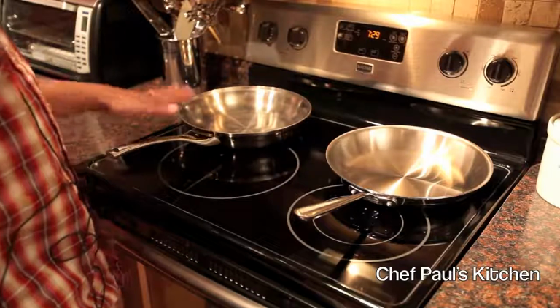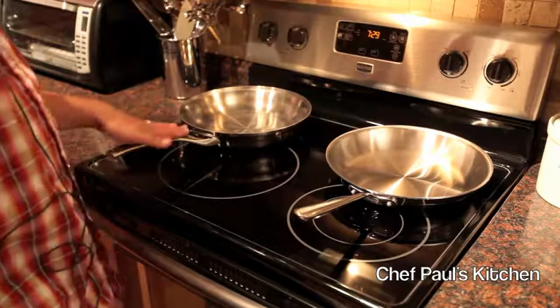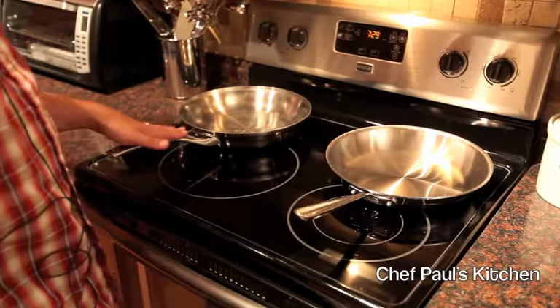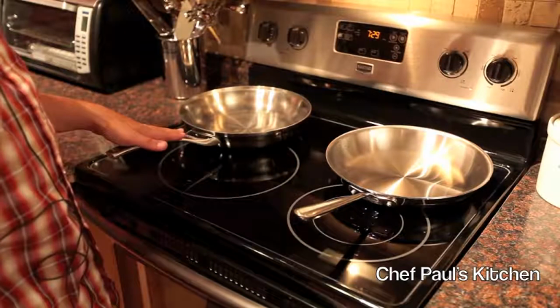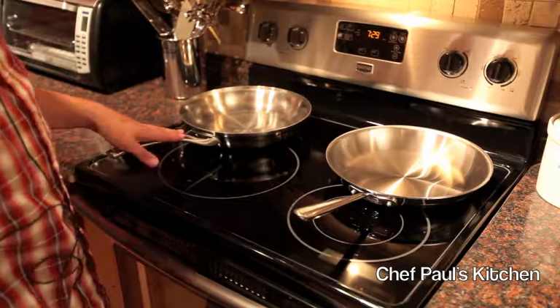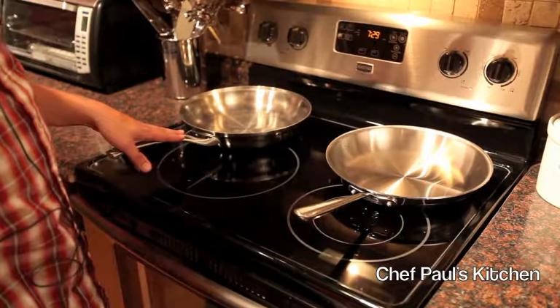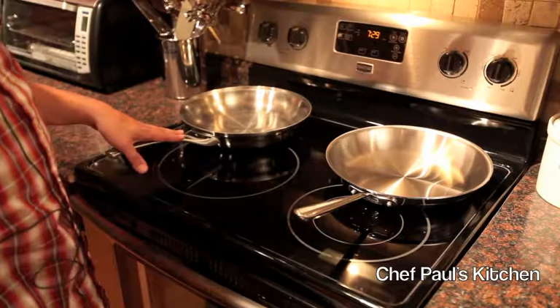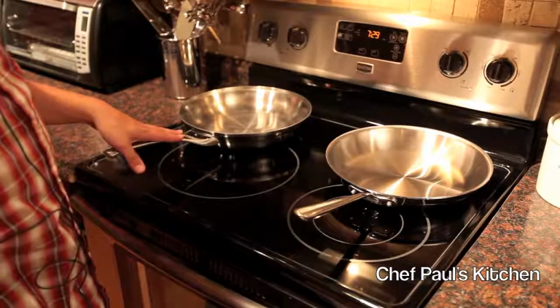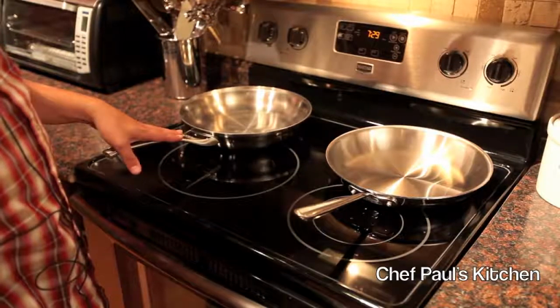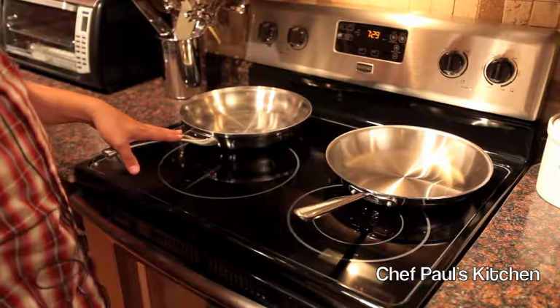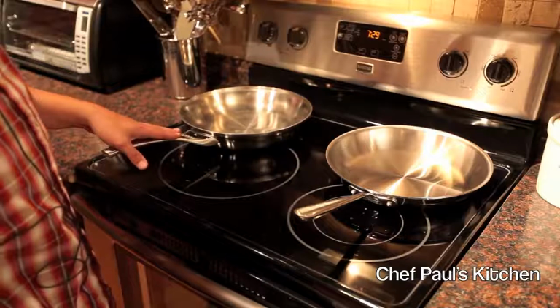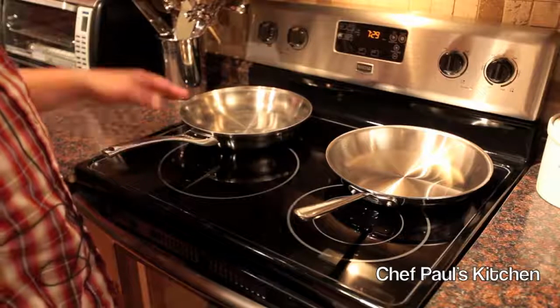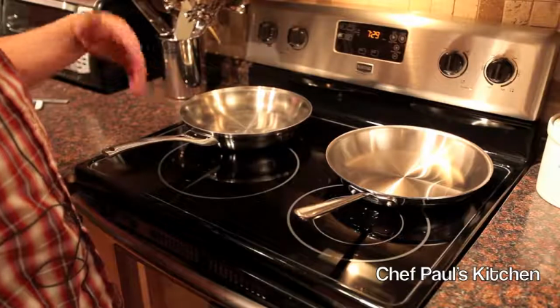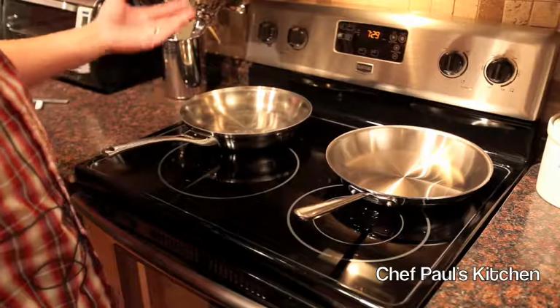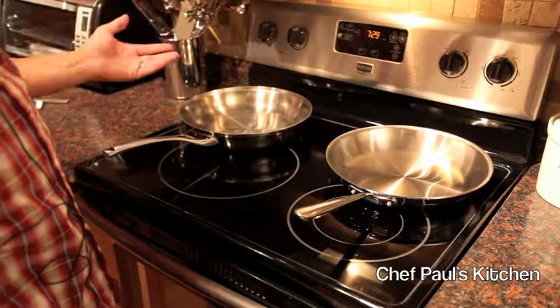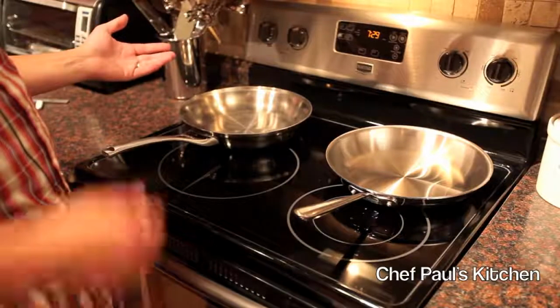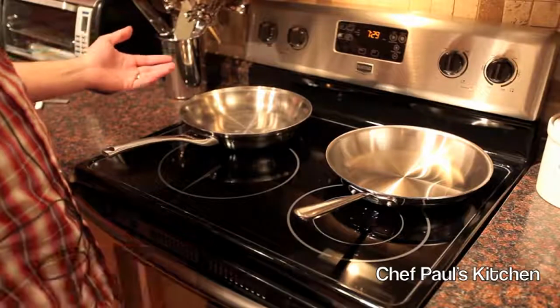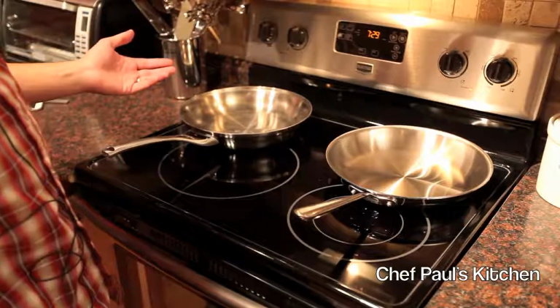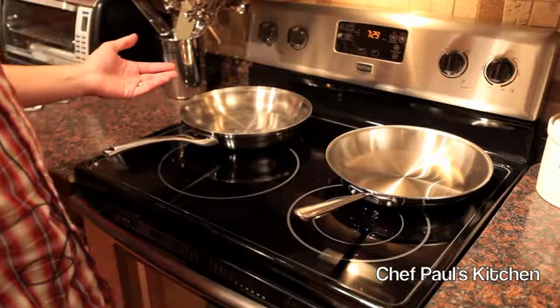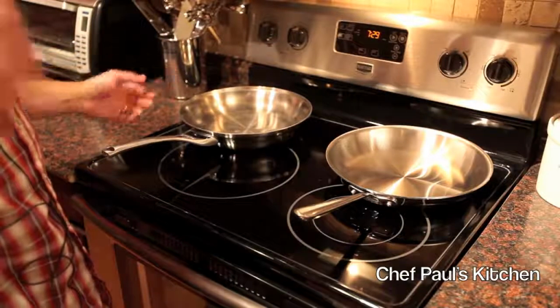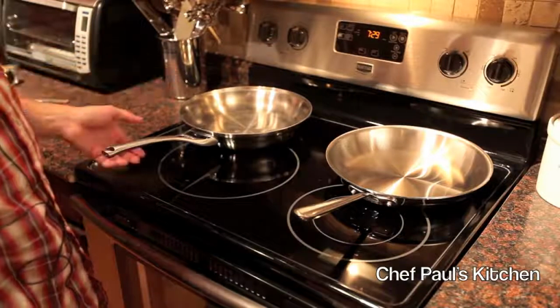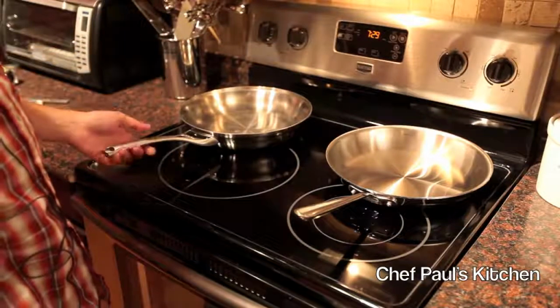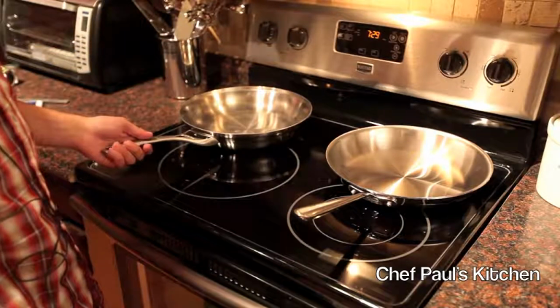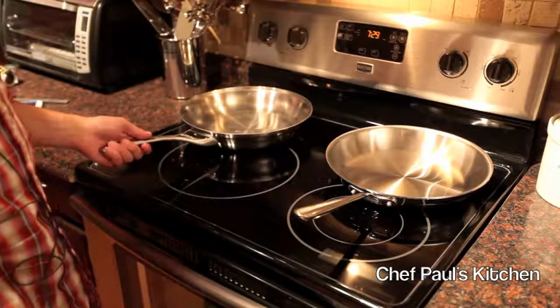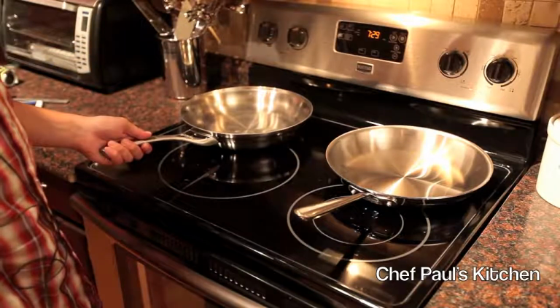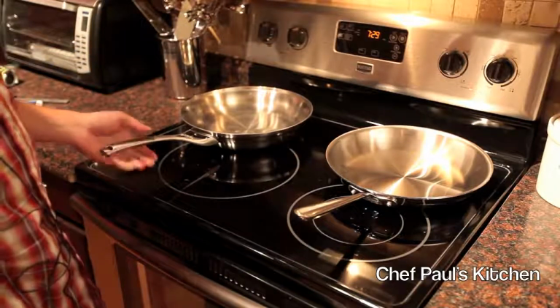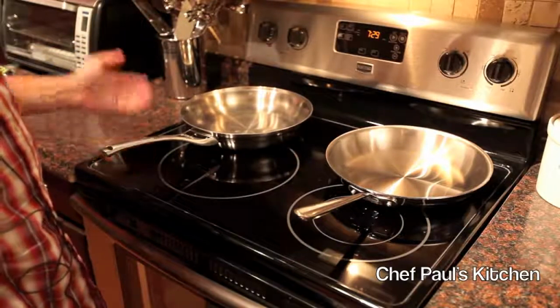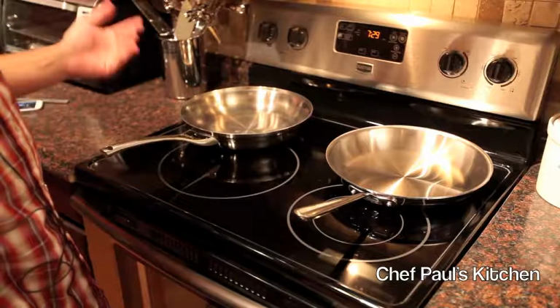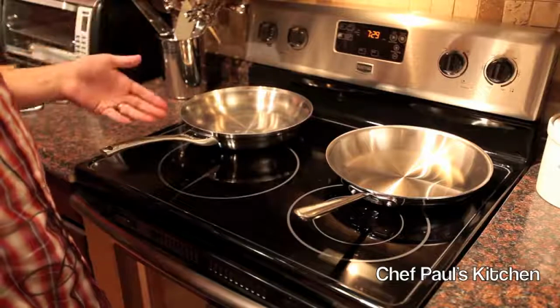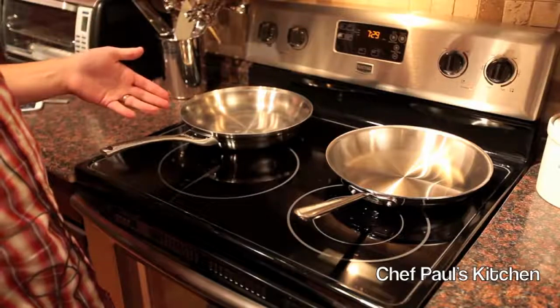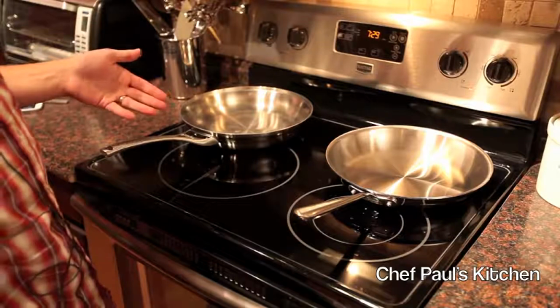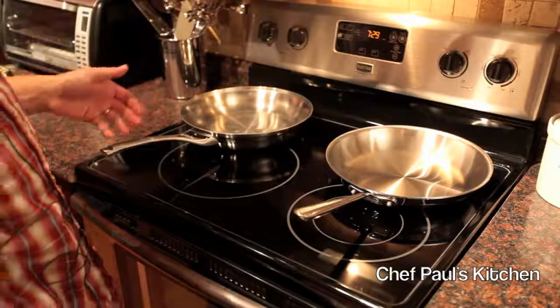What we have here is the Calphalon Contemporary Series. This is available at many online retailers. It has a street price of $550 for the 13-piece set.